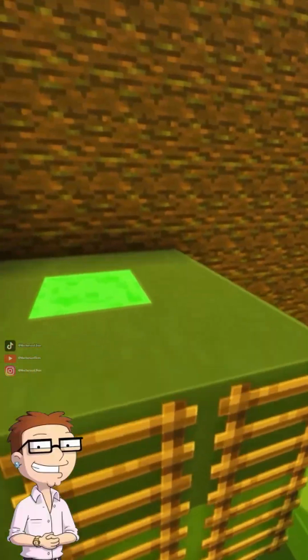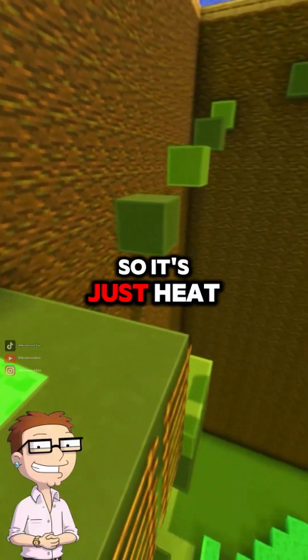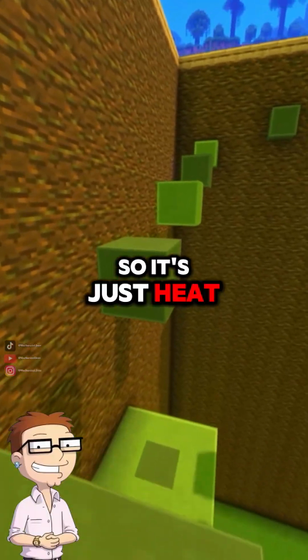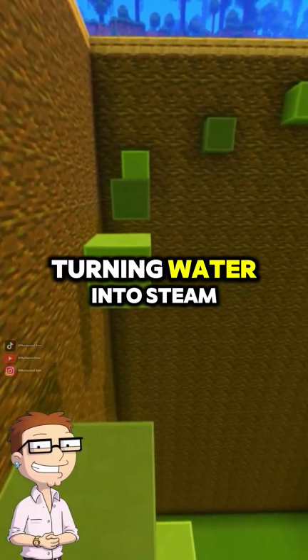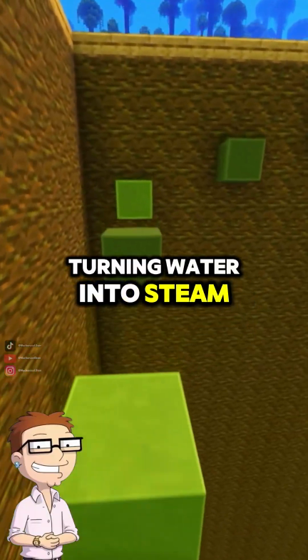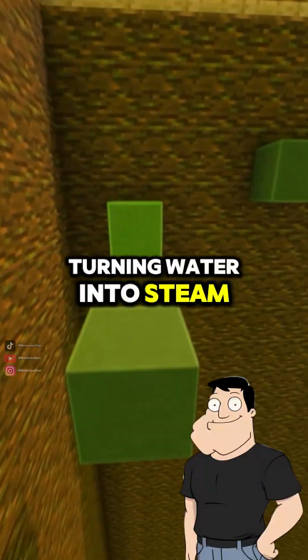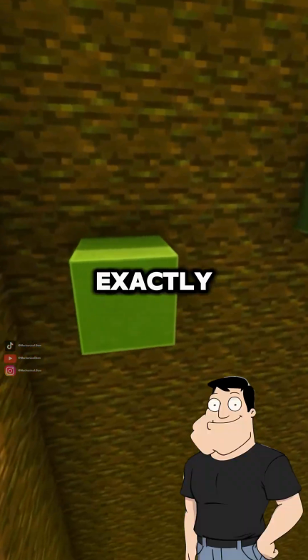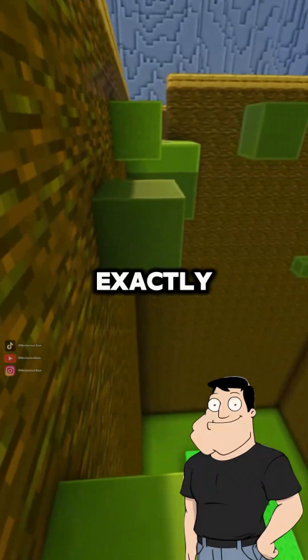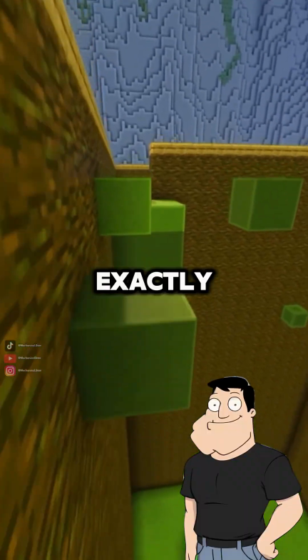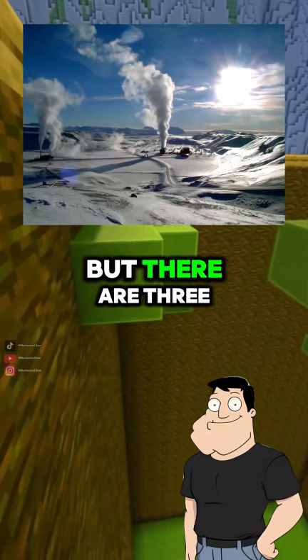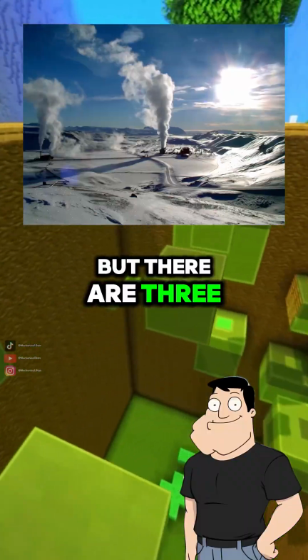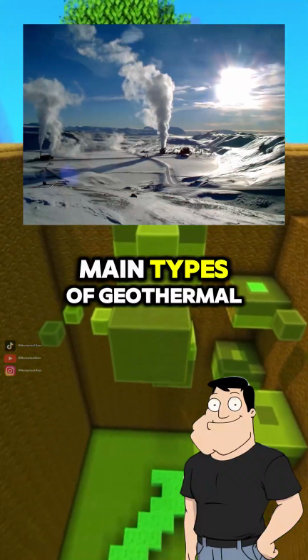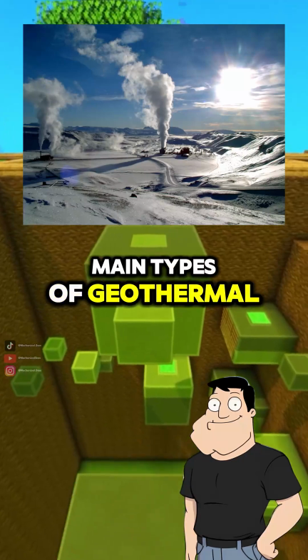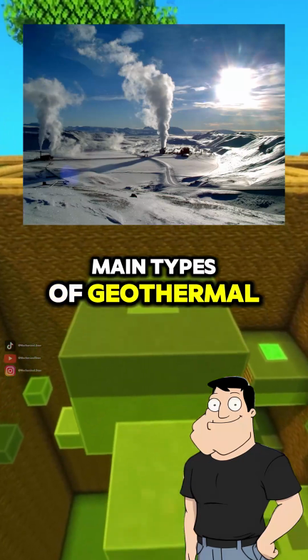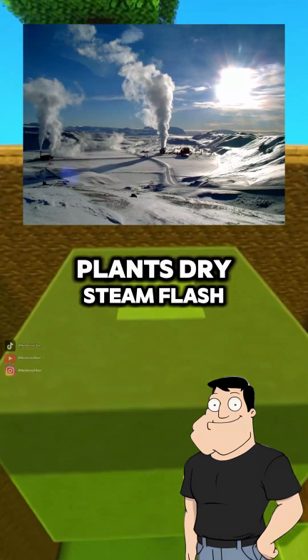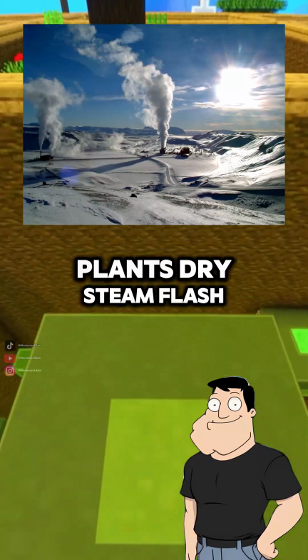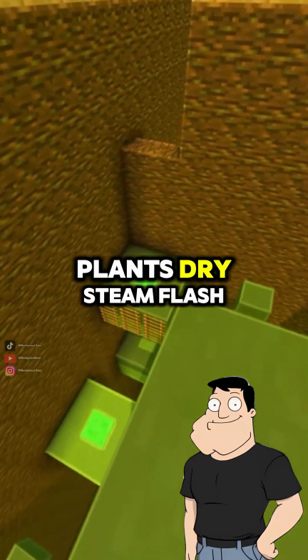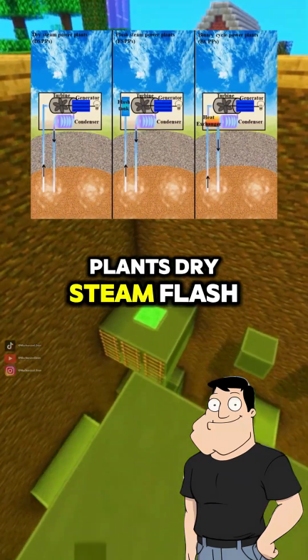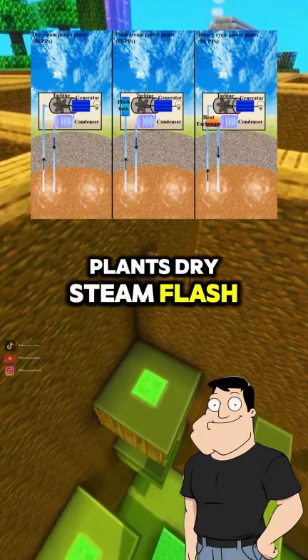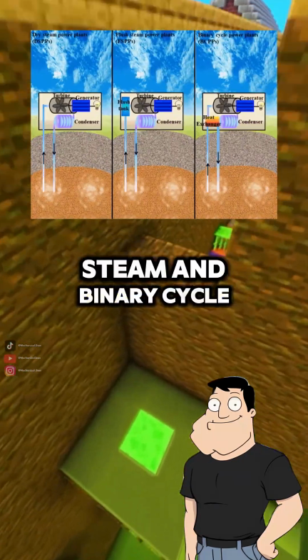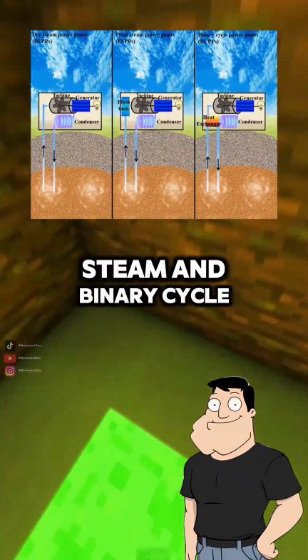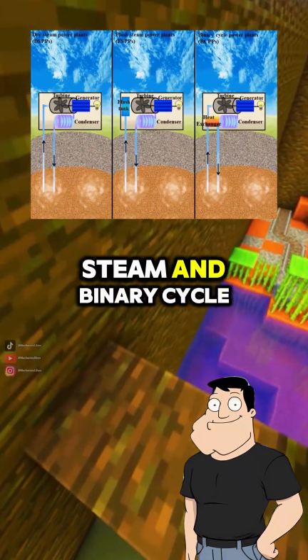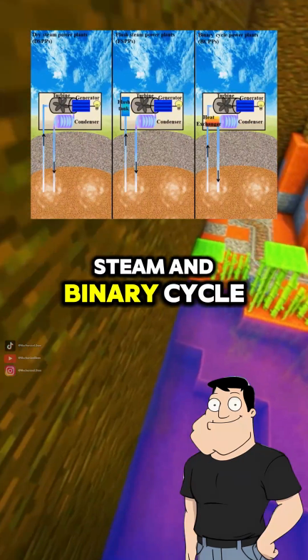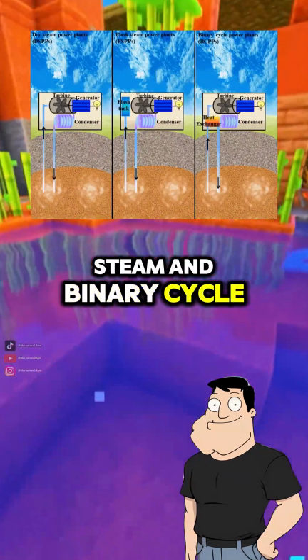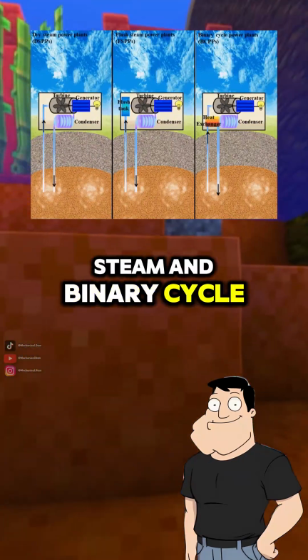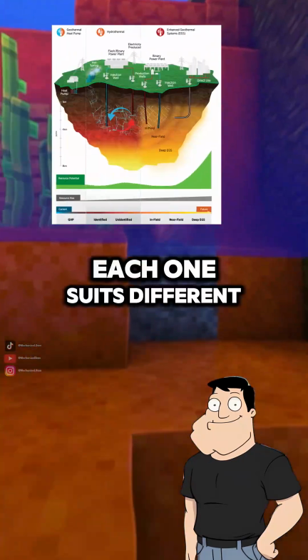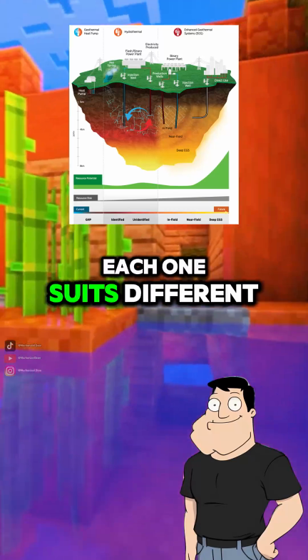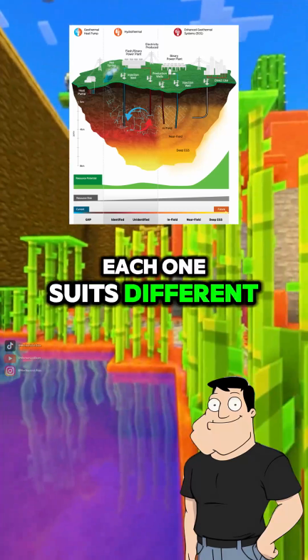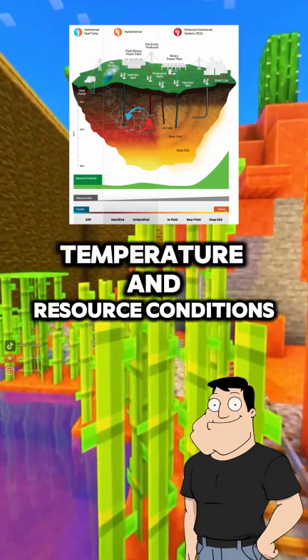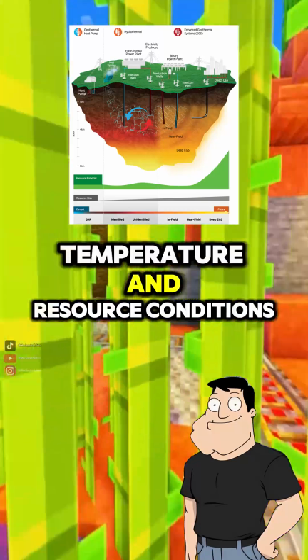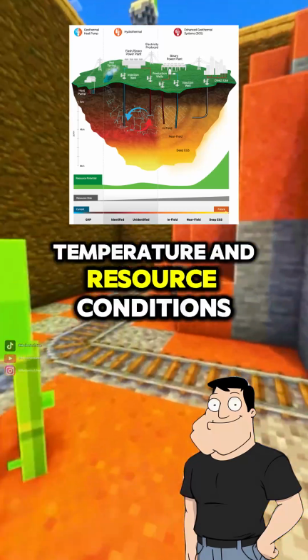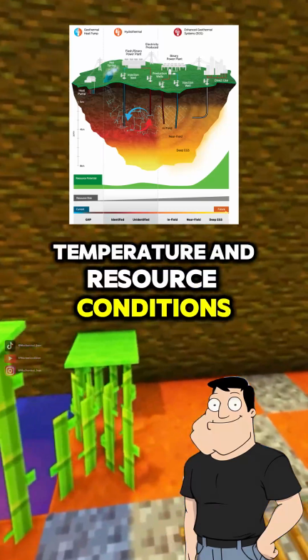So it's just heat turning water into steam? Exactly. But there are three main types of geothermal plants: dry steam, flash steam, and binary cycle. Each one suits different temperature and resource conditions.